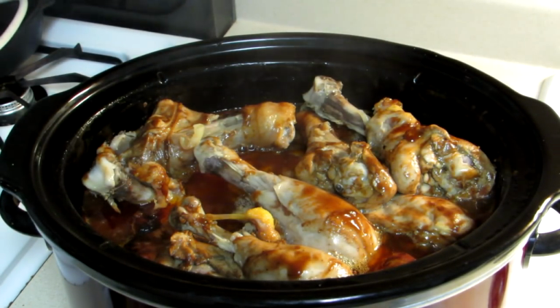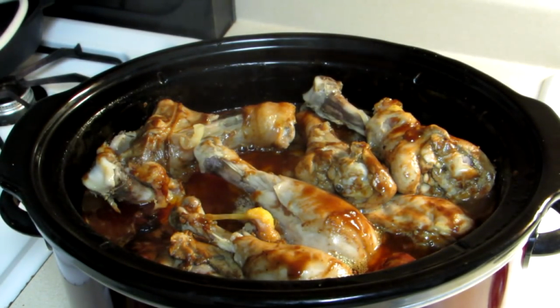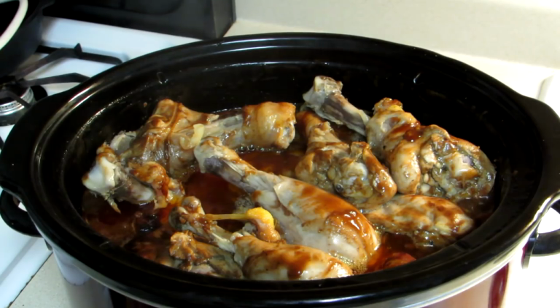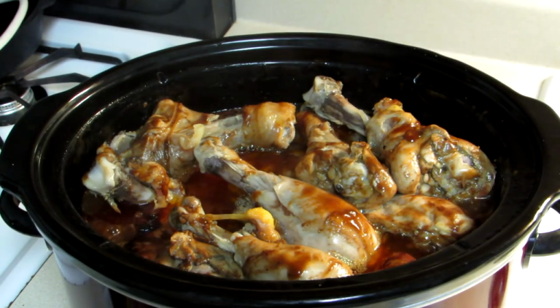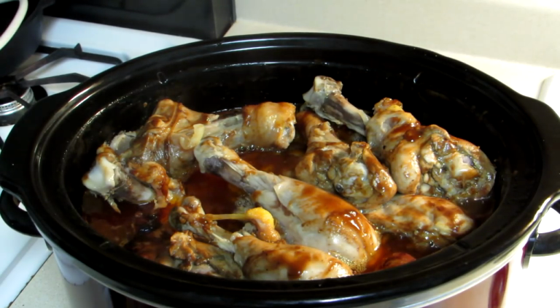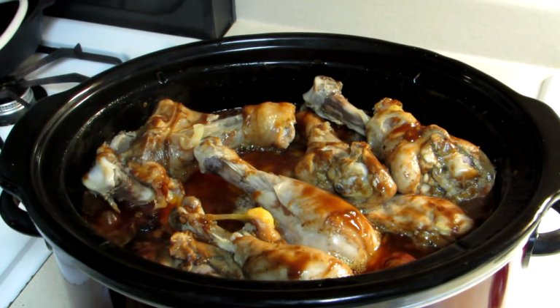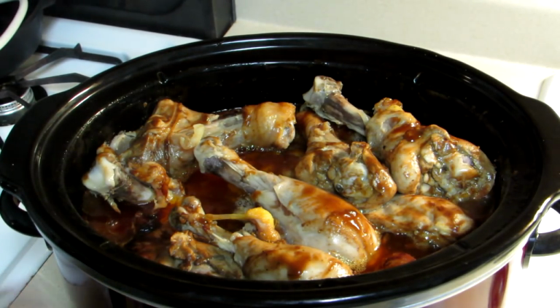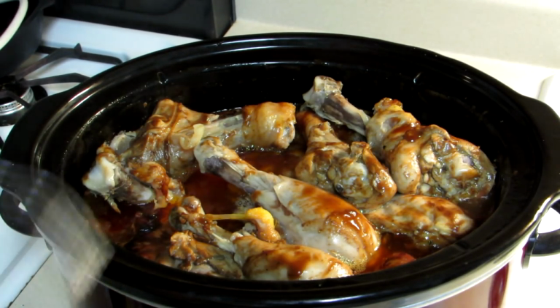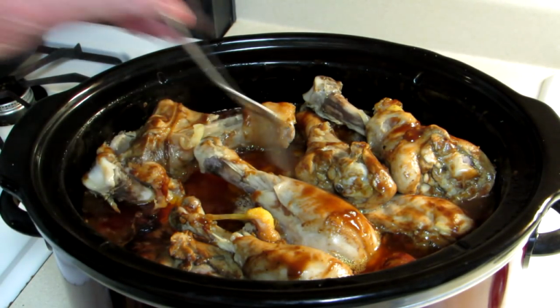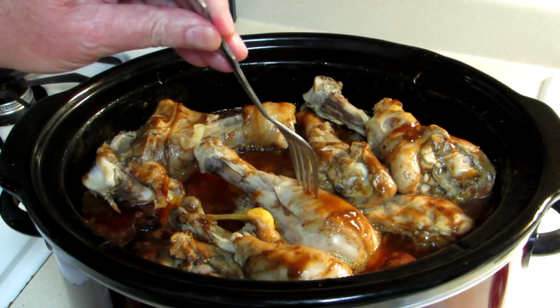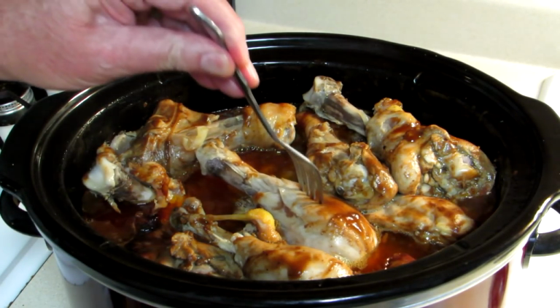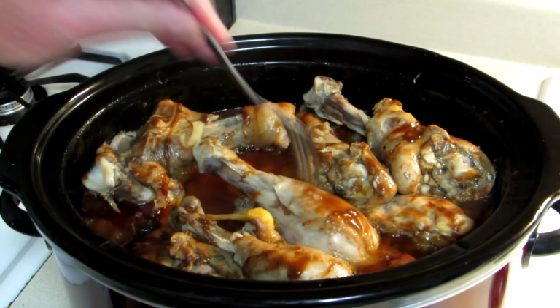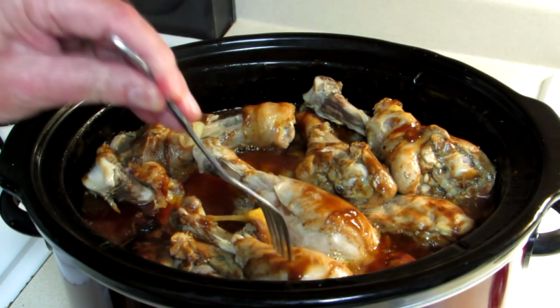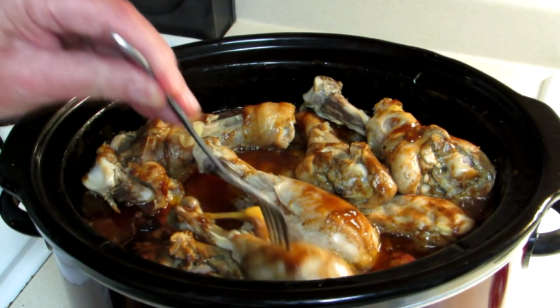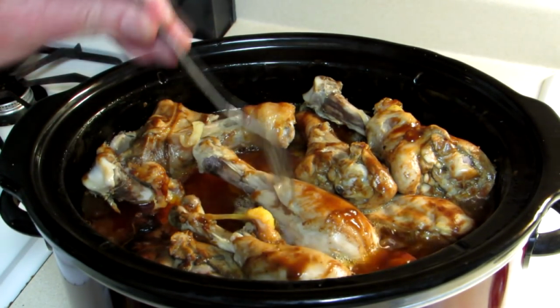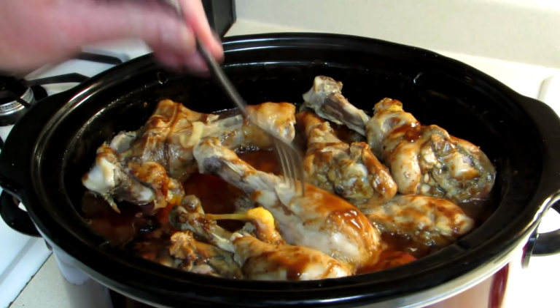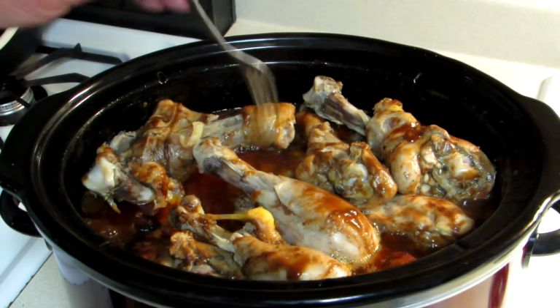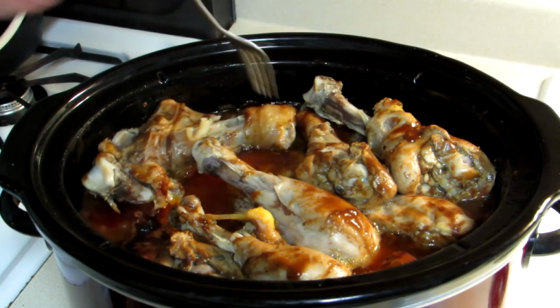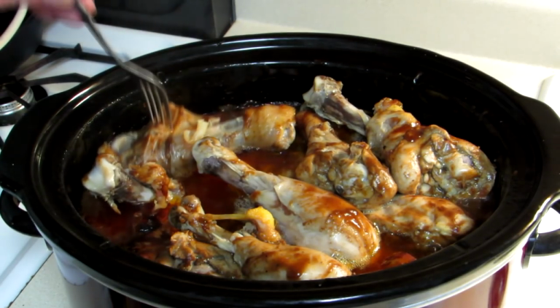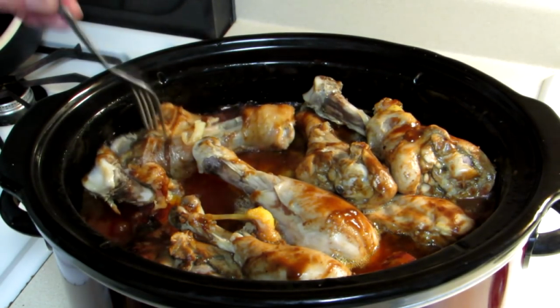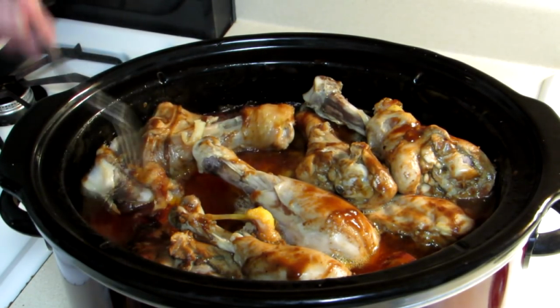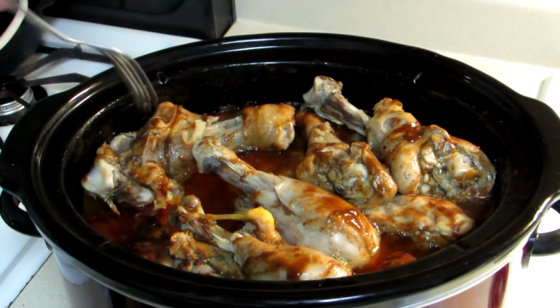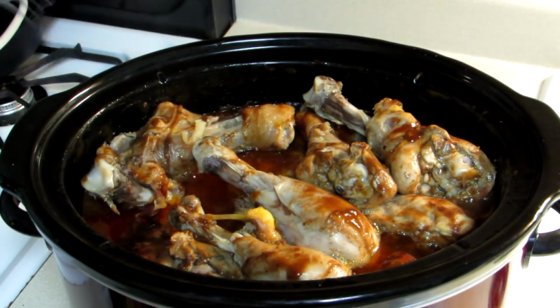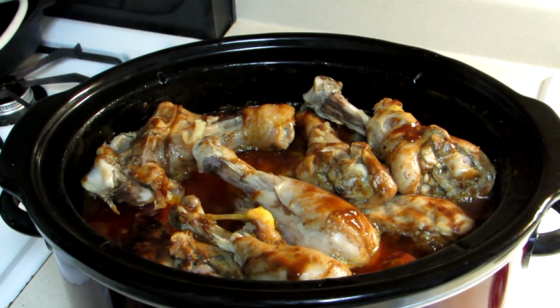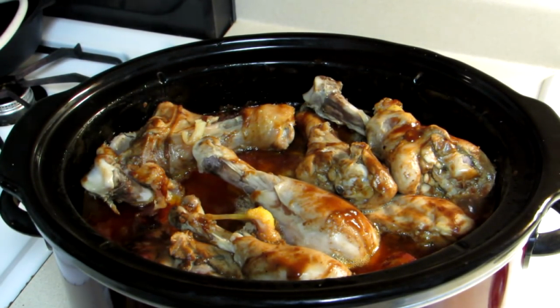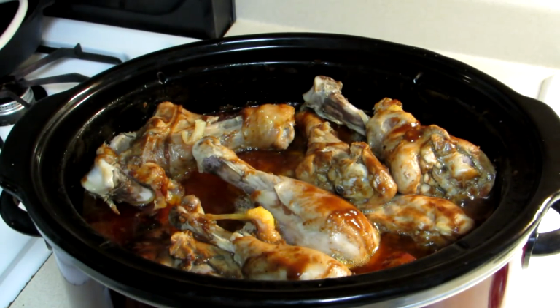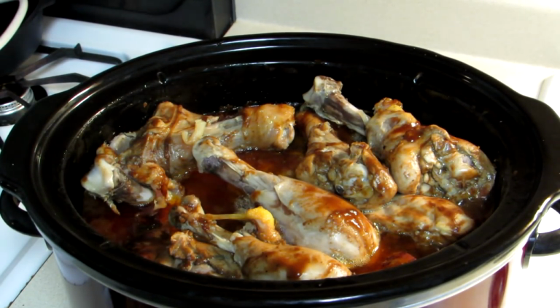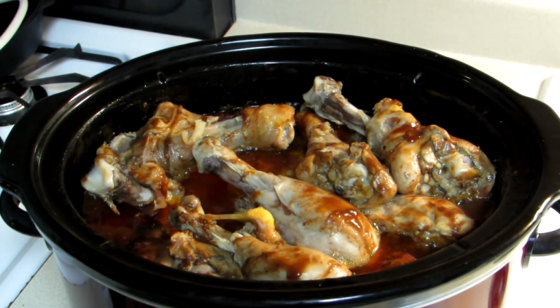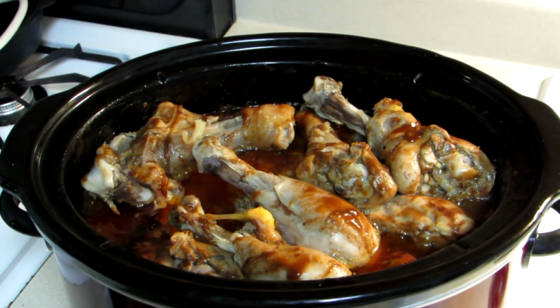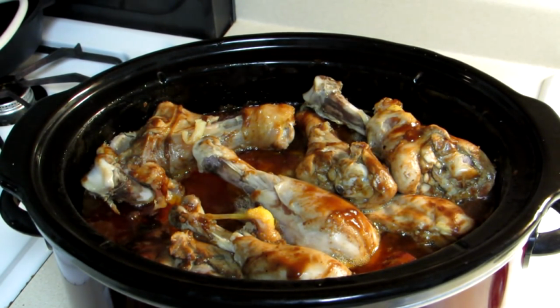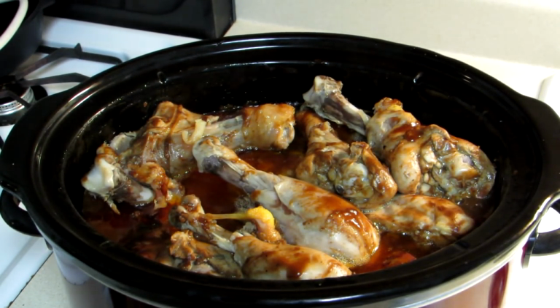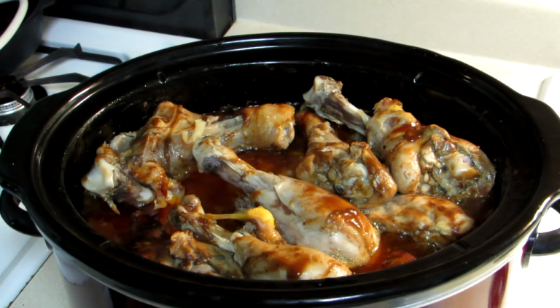Ooh, look nice. Smells really good. All right, let's pull a couple out and try one out.